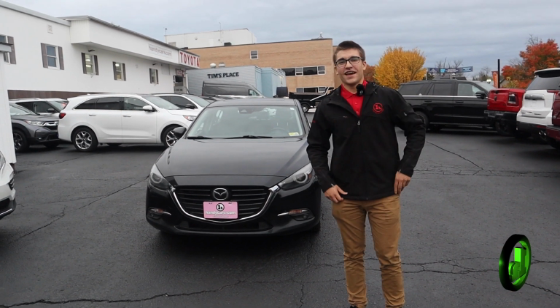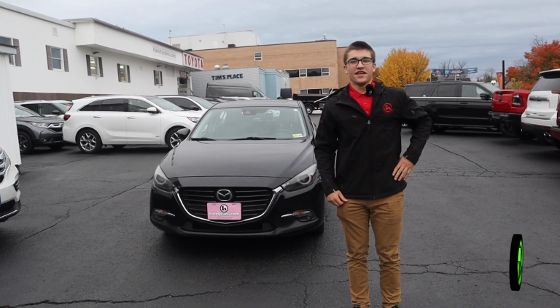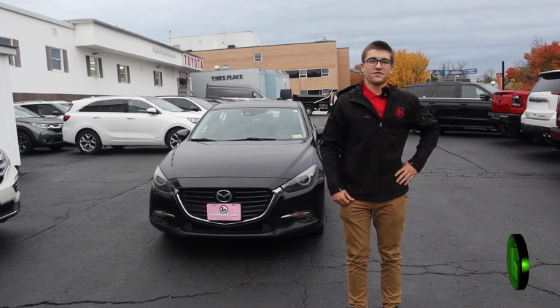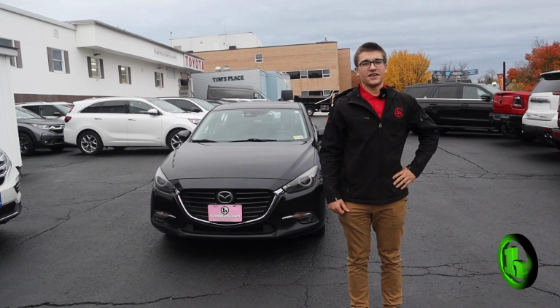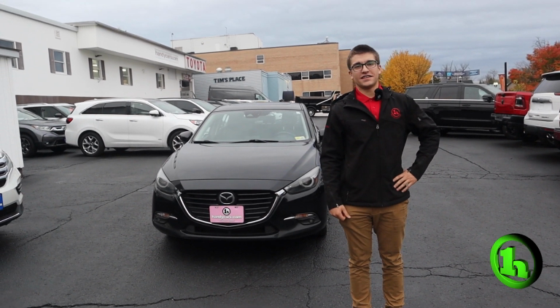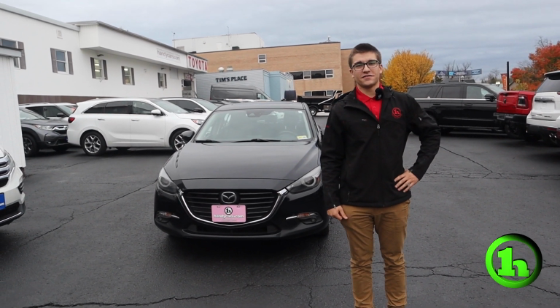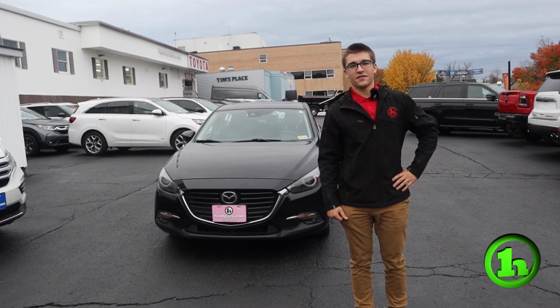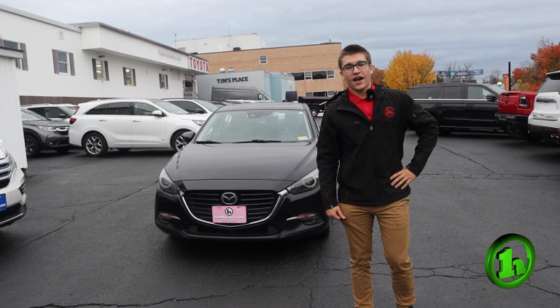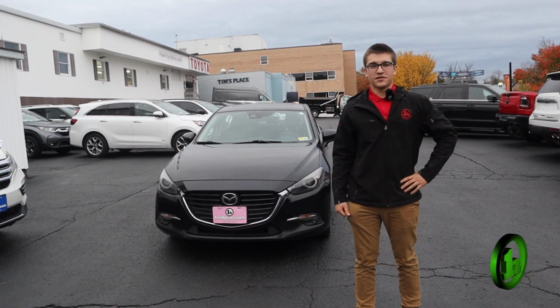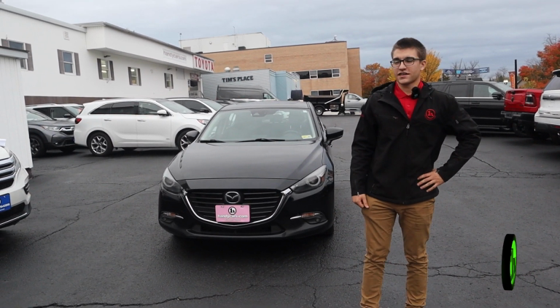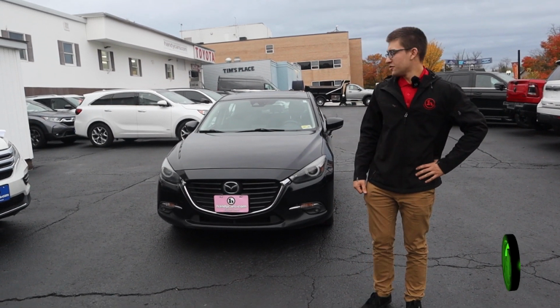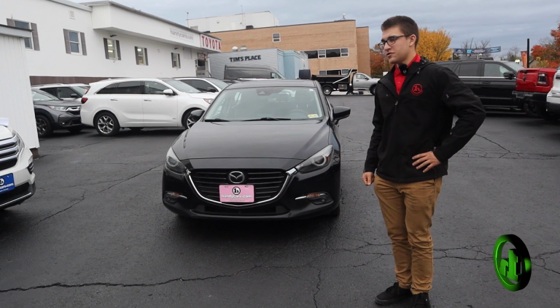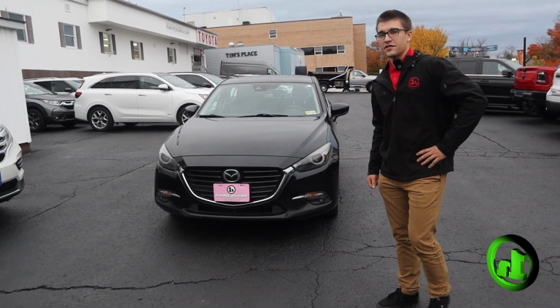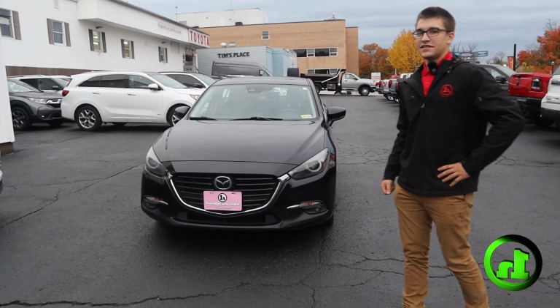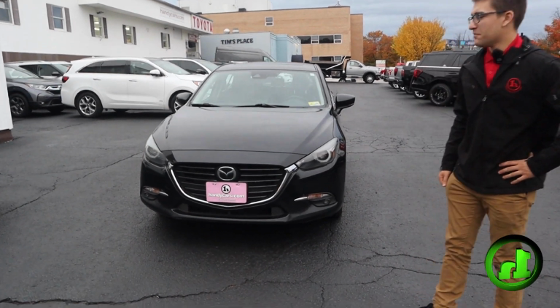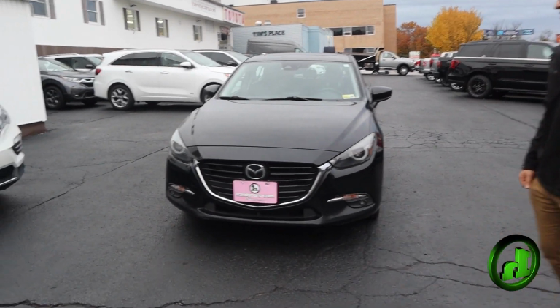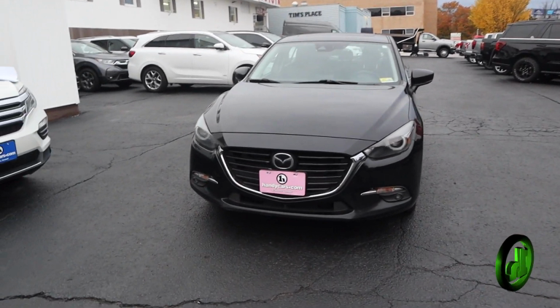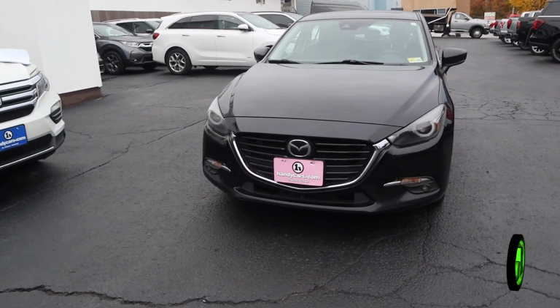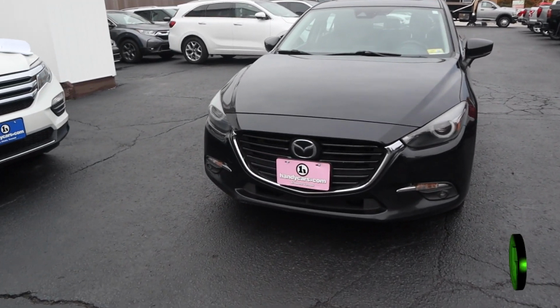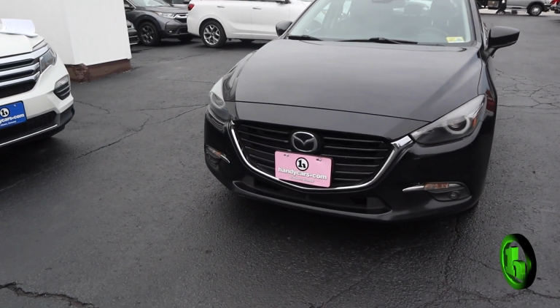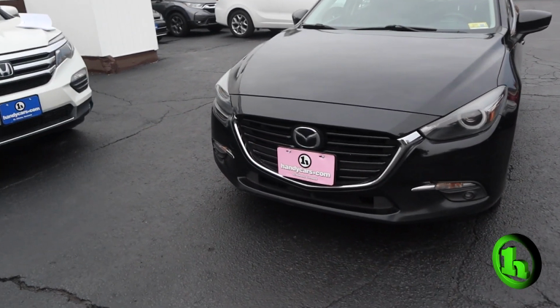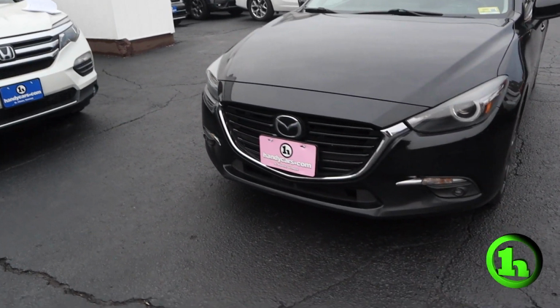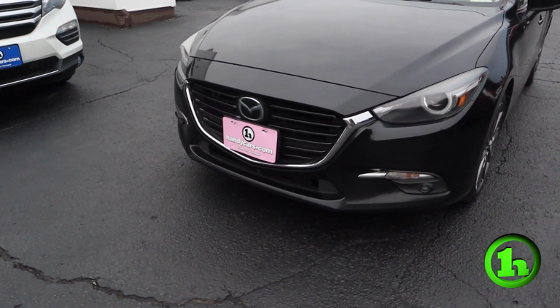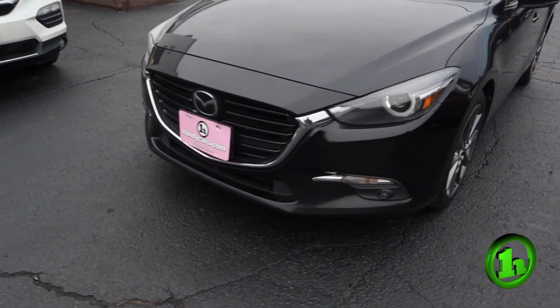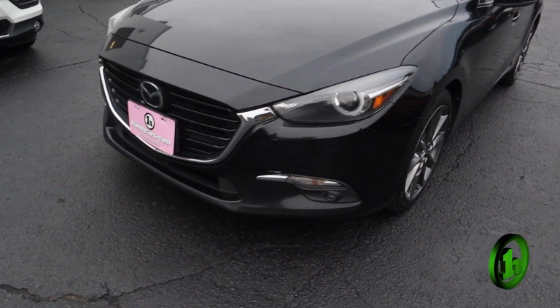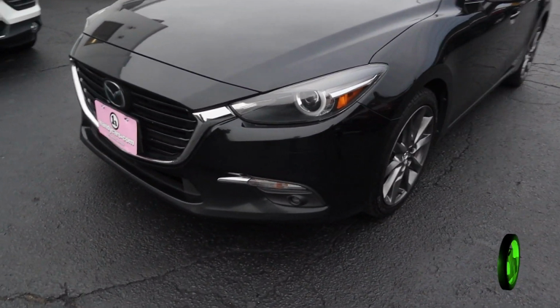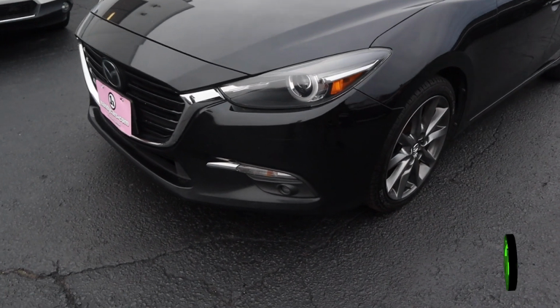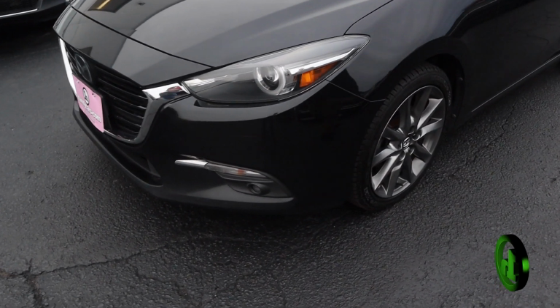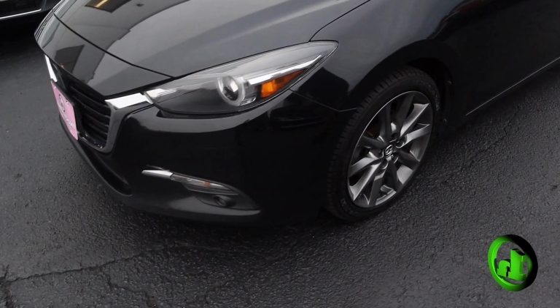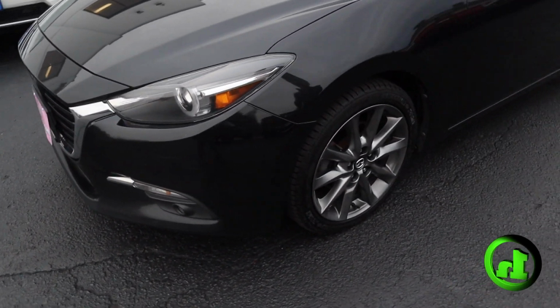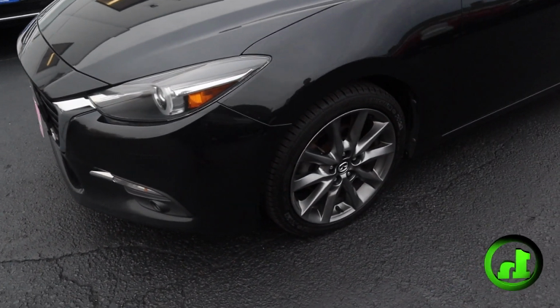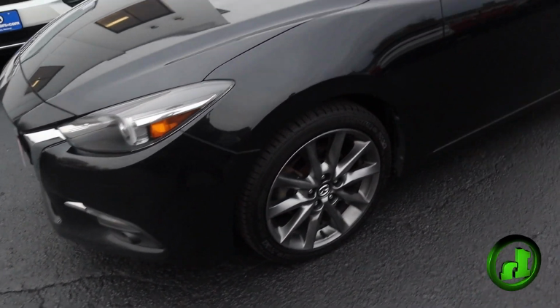Hey, this is Fletcher here at Handy's Downtown. I just want to take a second to show you this 2018 Mazda 3. It's finished off in black with the 18-inch wheels. I think this car looks amazing.